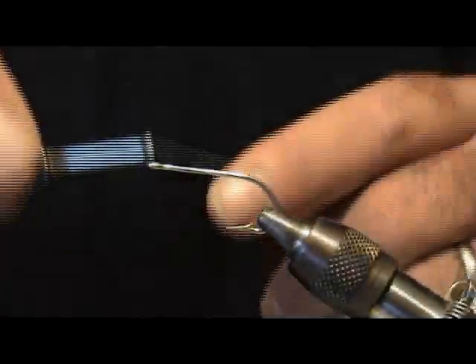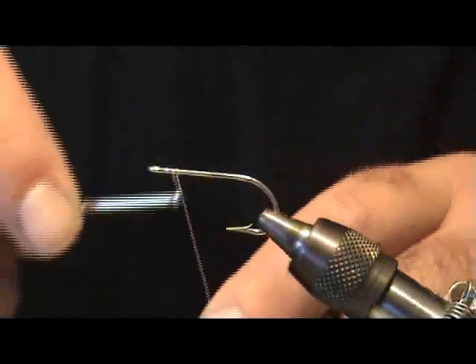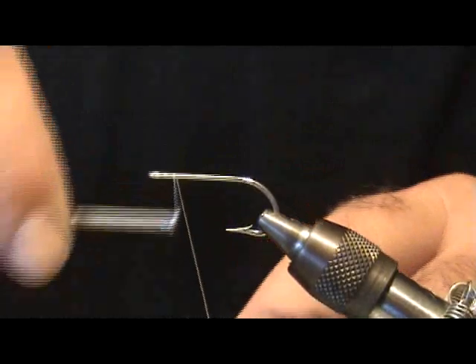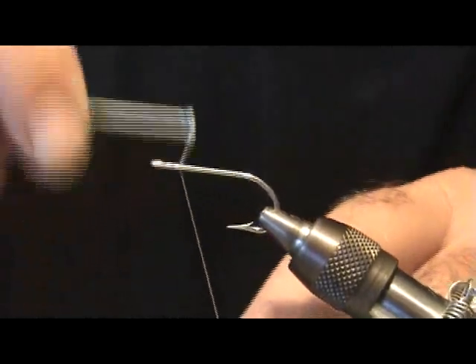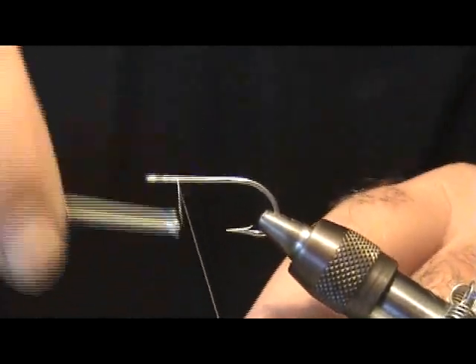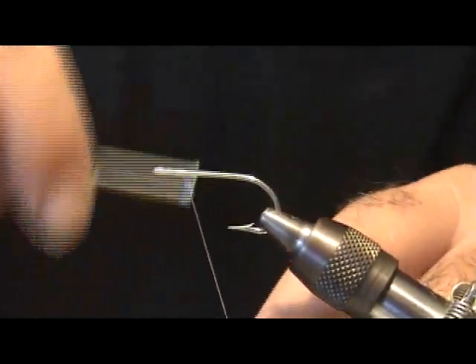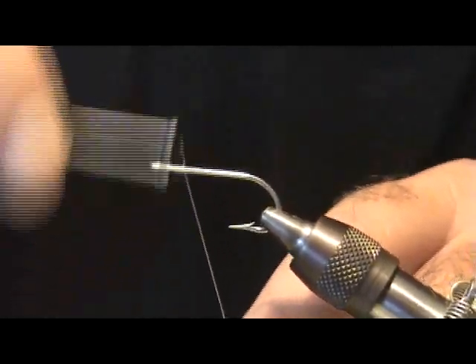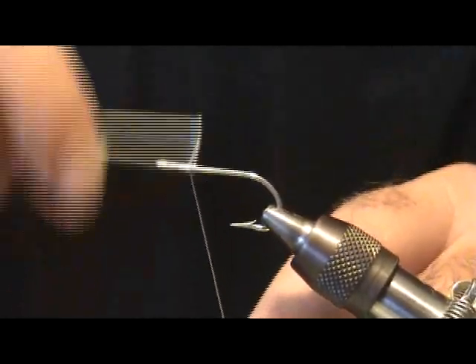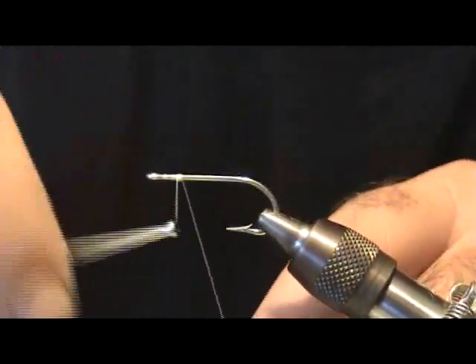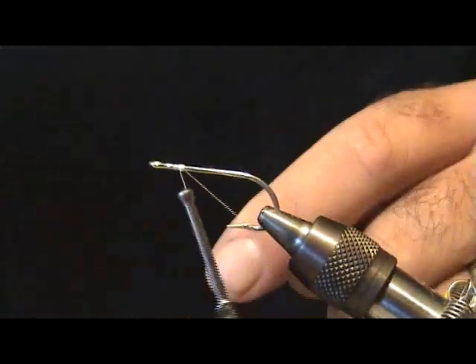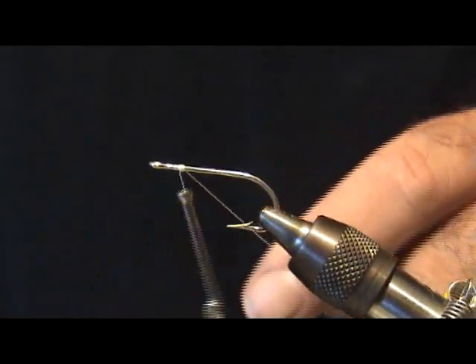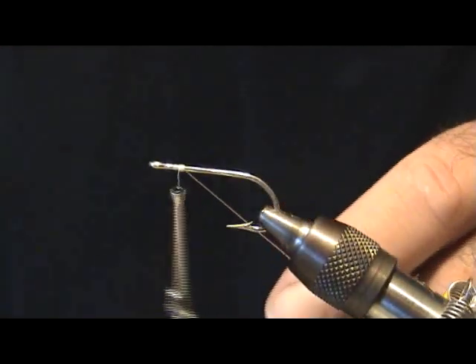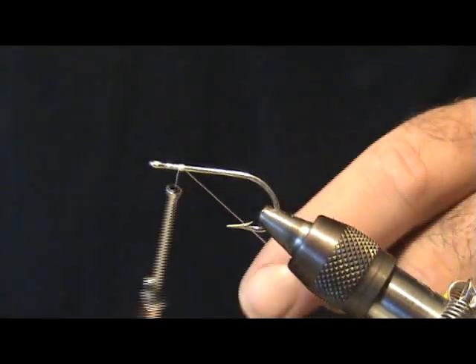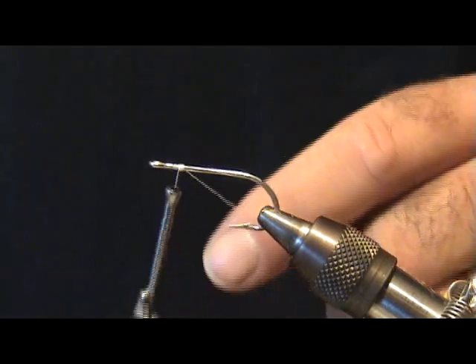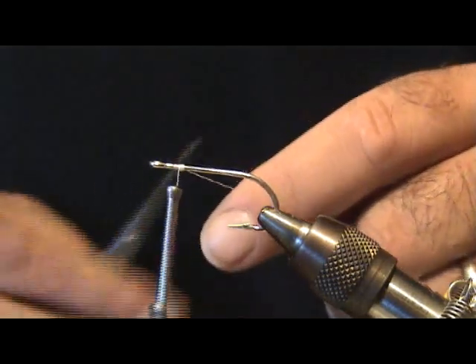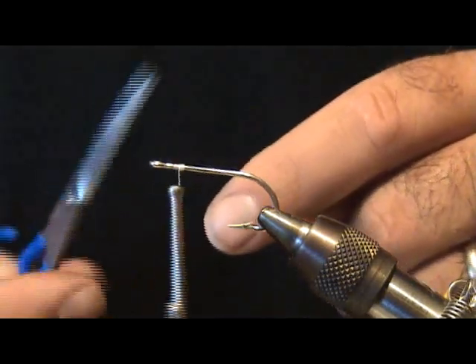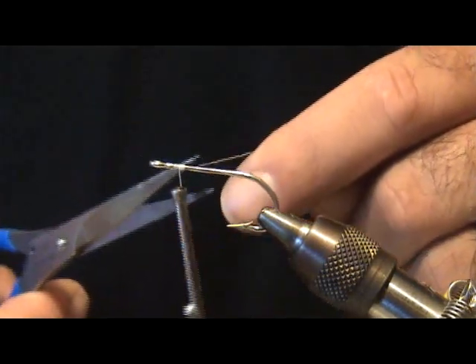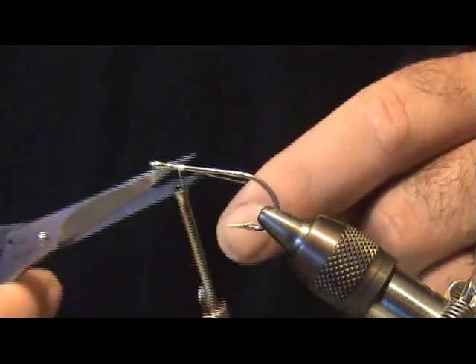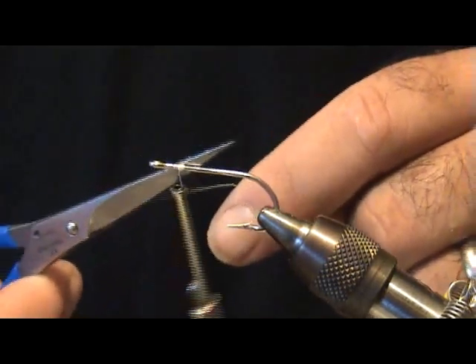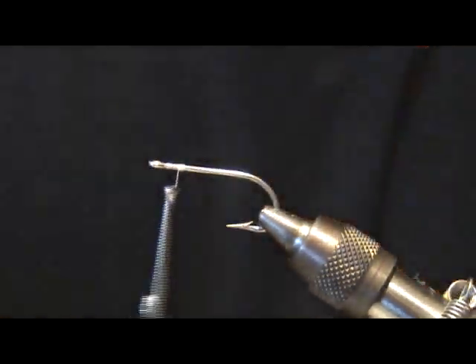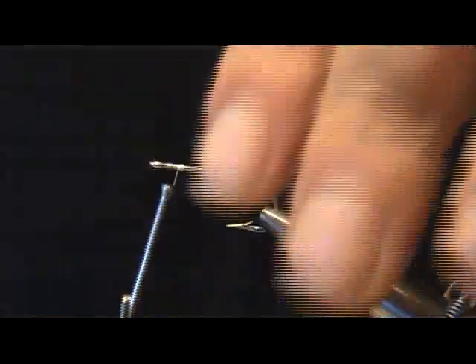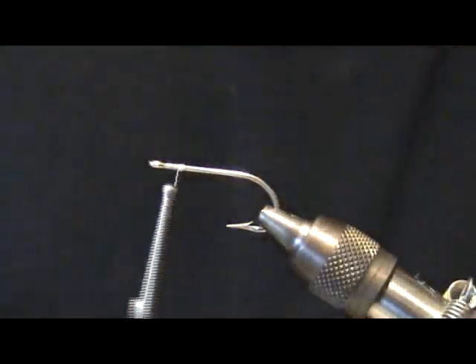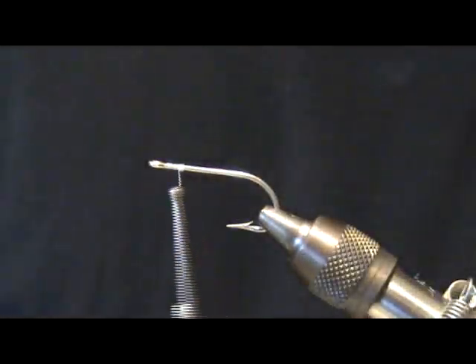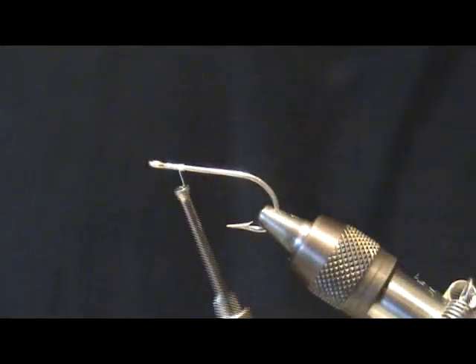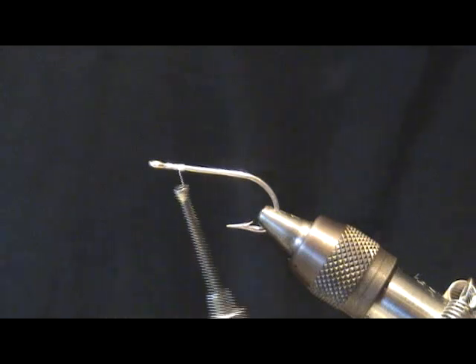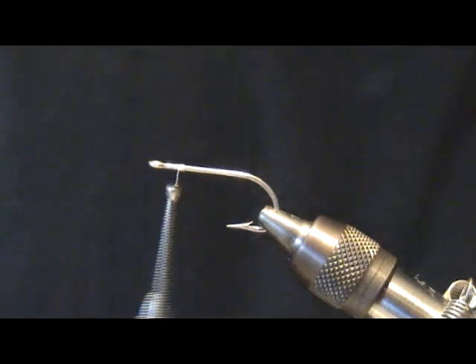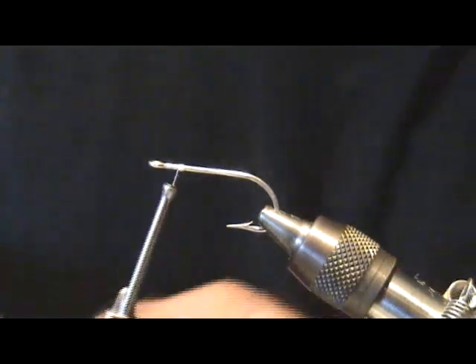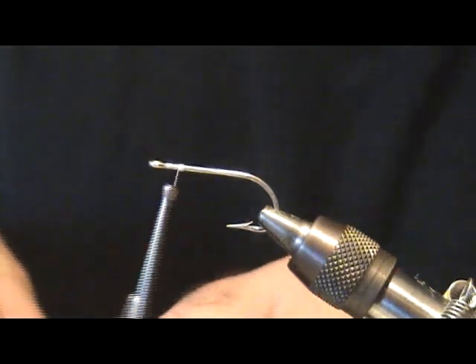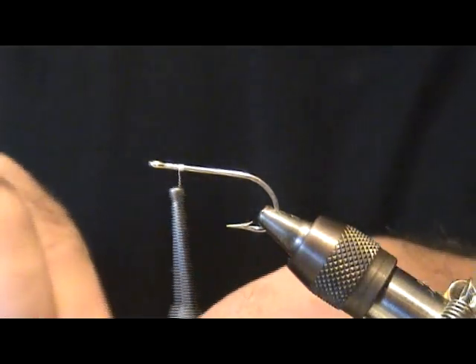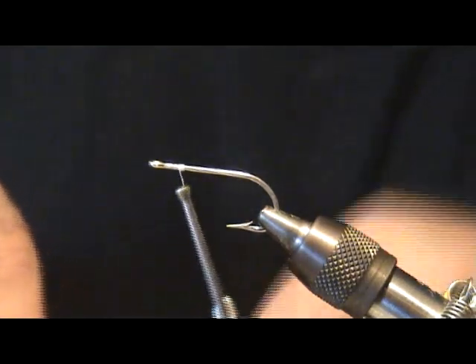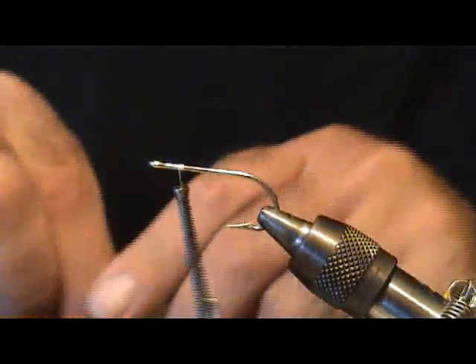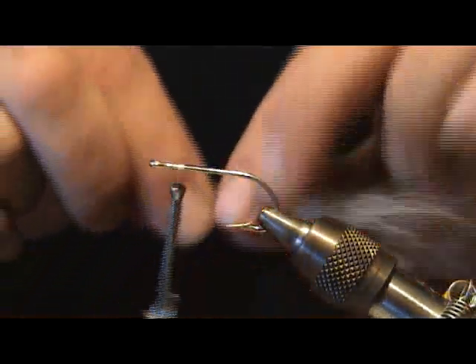Here we're going to tie a surf candy fly, or an epoxy fly as you may call it. It's a good fly for Spanish mackerel, albacore, and bonita — and a very durable fly as well.